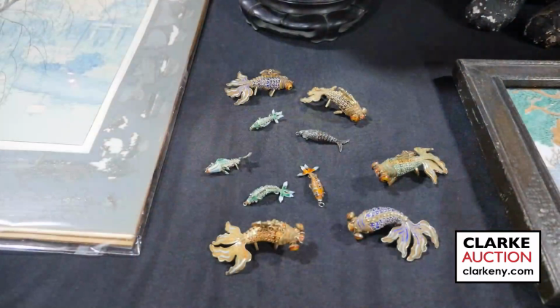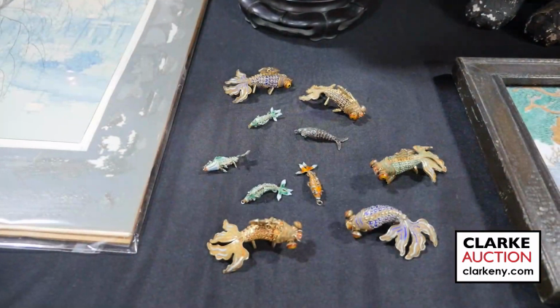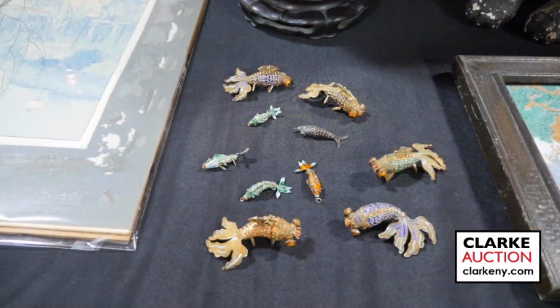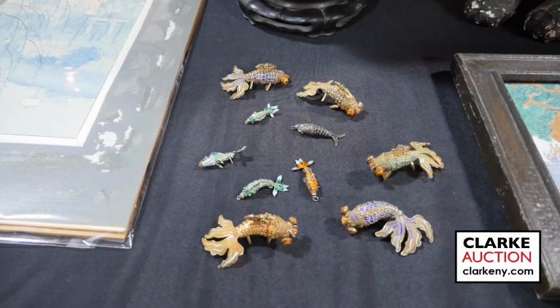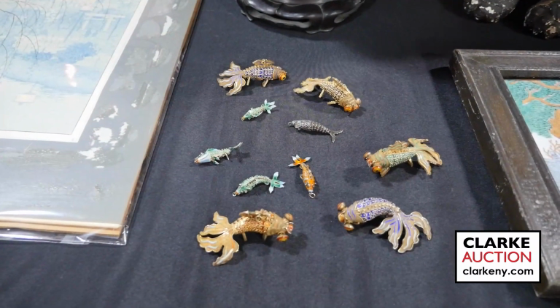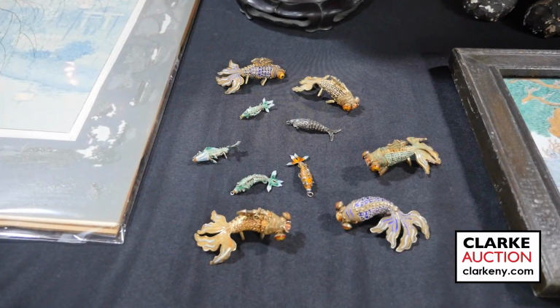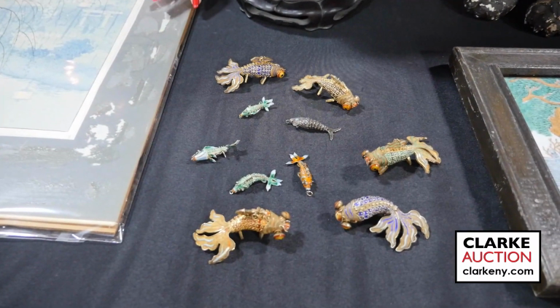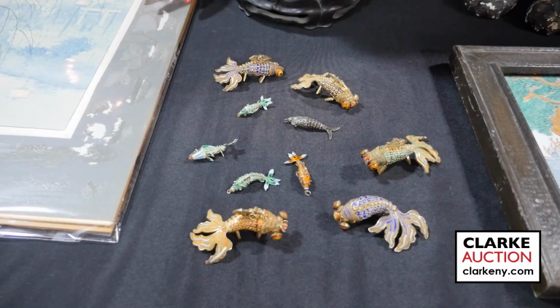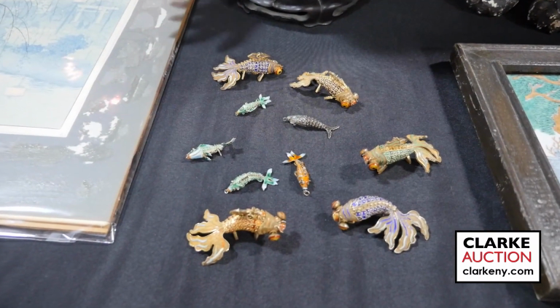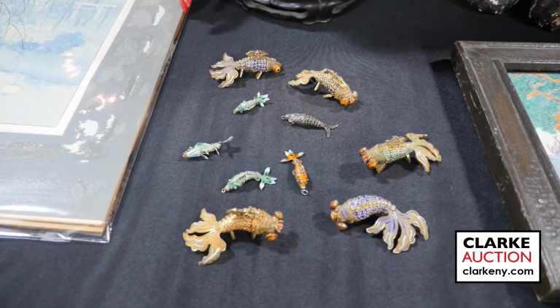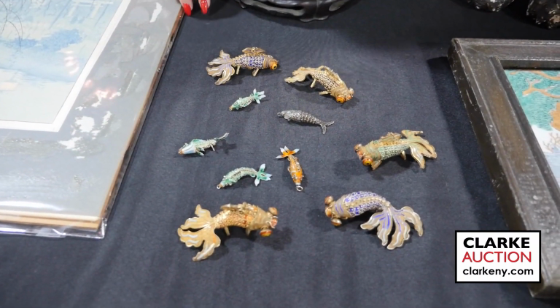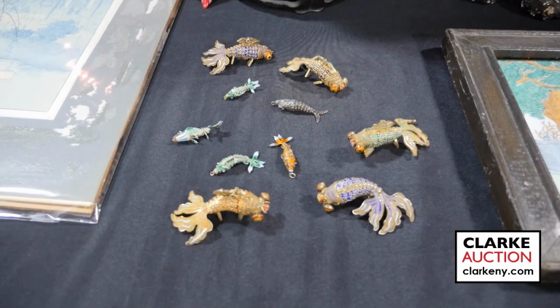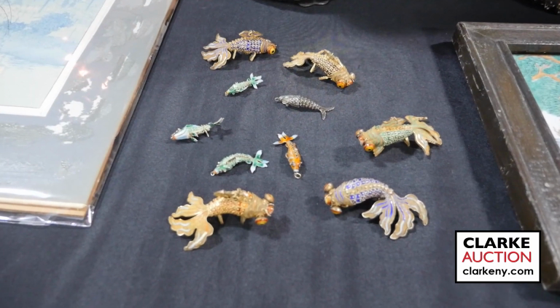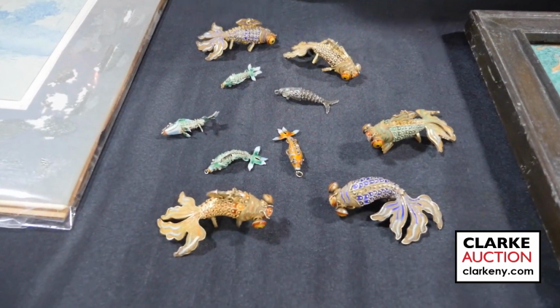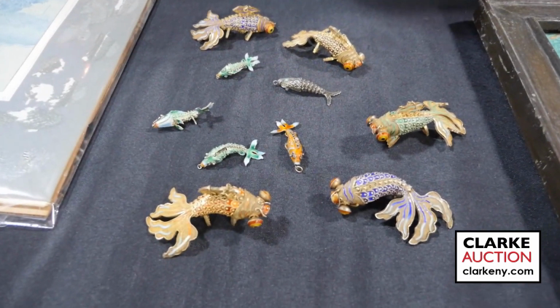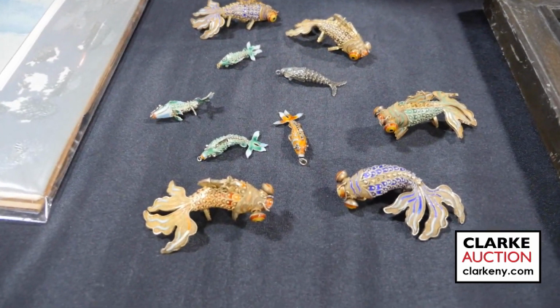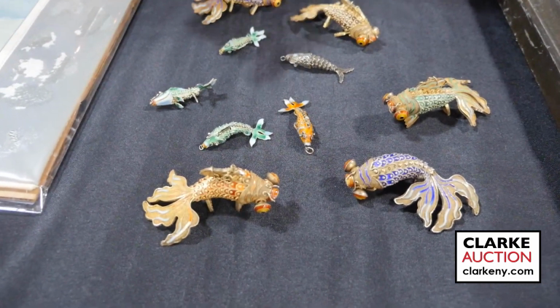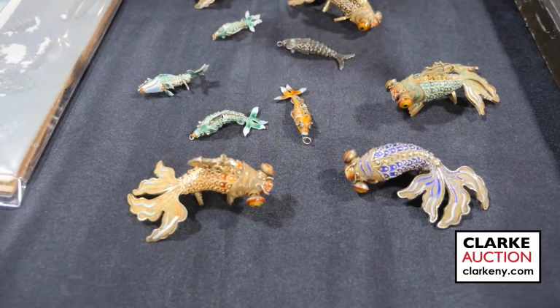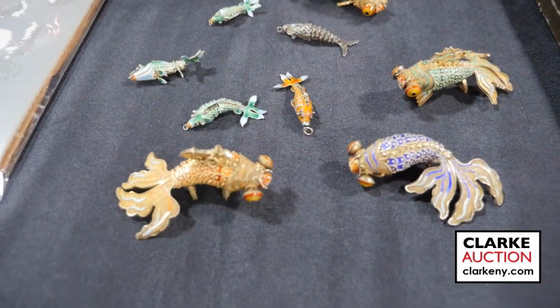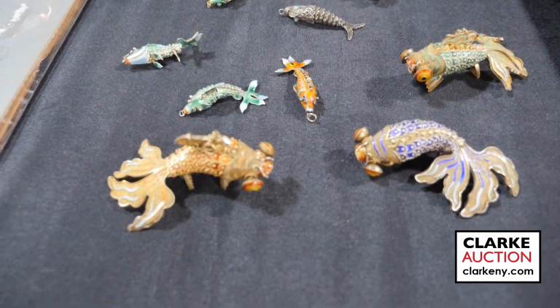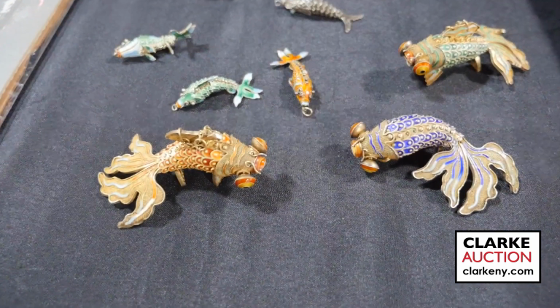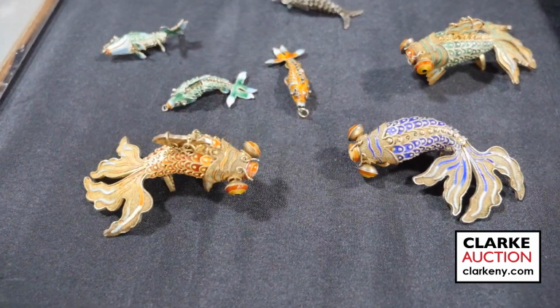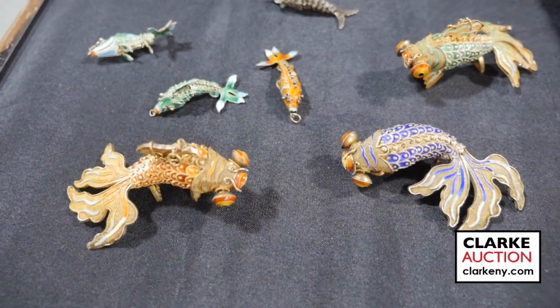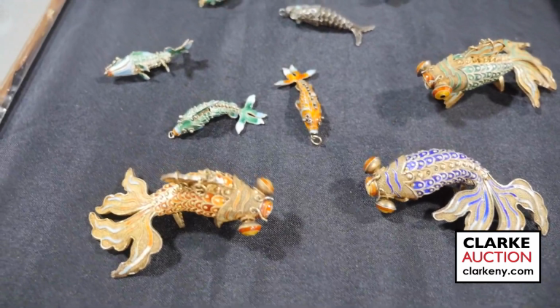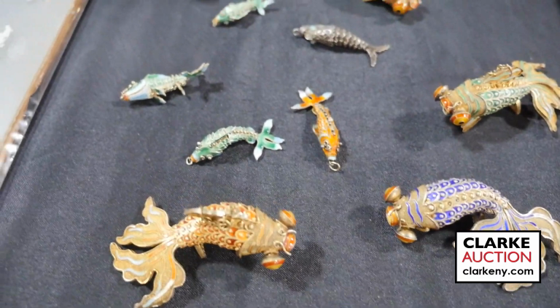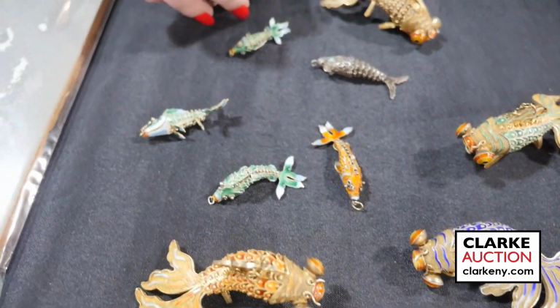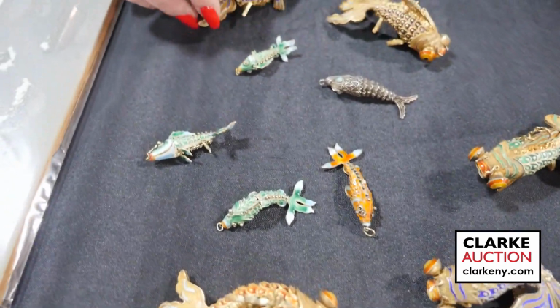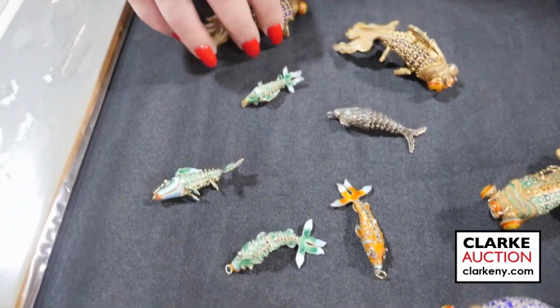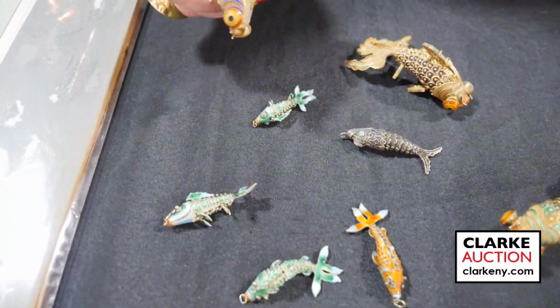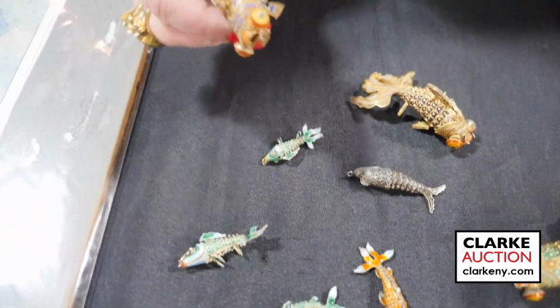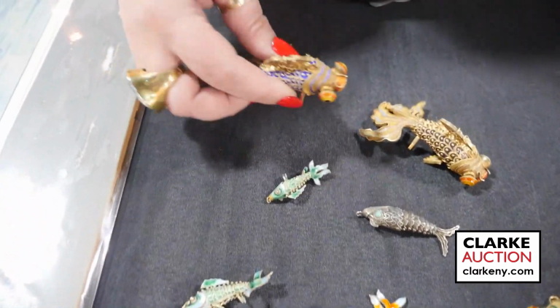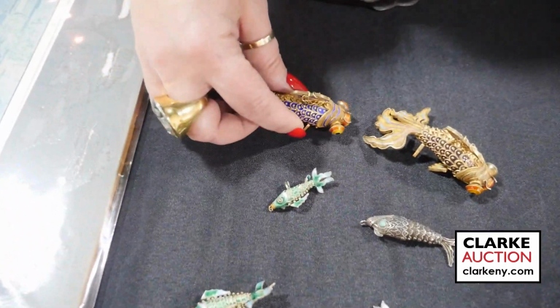Here we have a more contemporary grouping of Chinese objects — ten articulated and enamel decorated fish in various sizes and shapes. They're just beautifully done; I think they're so sweet.